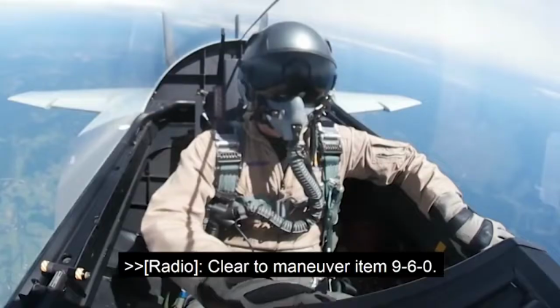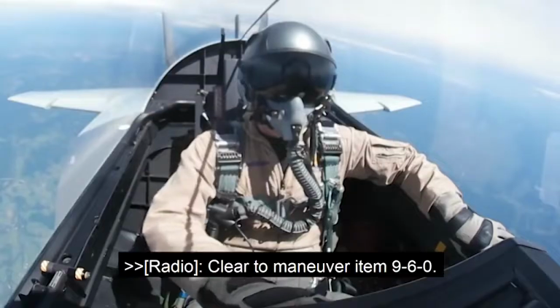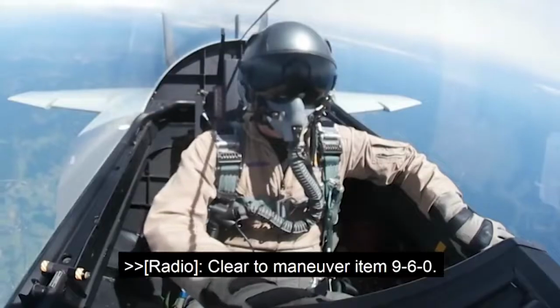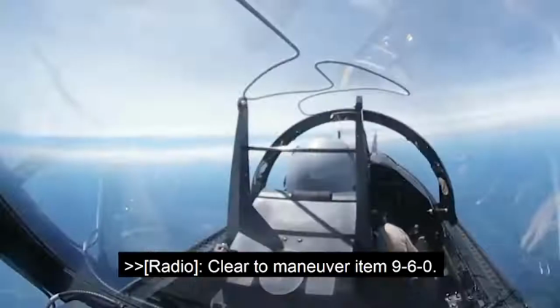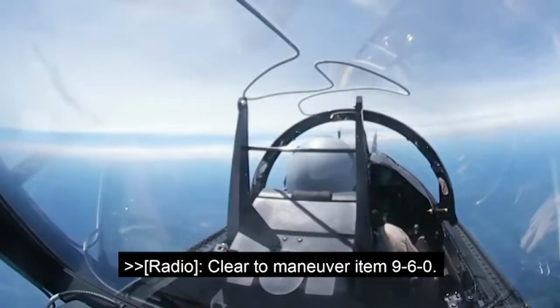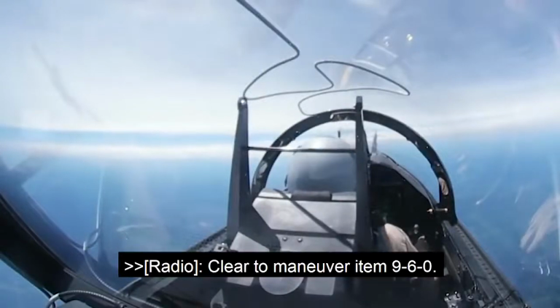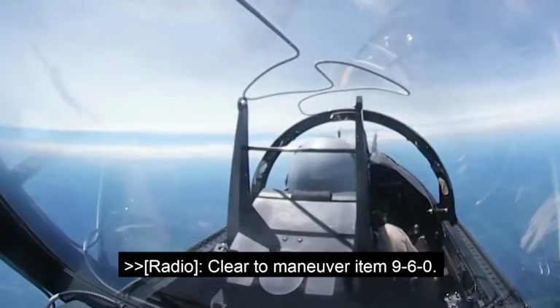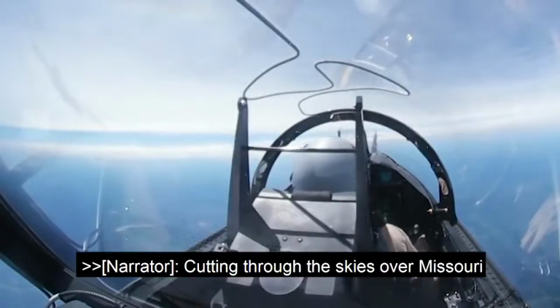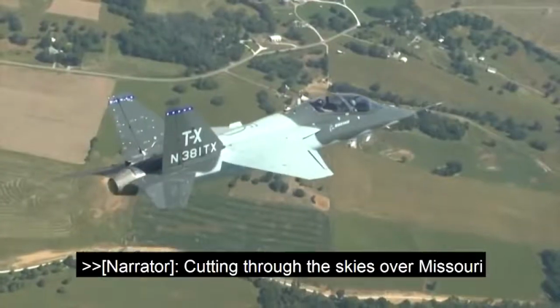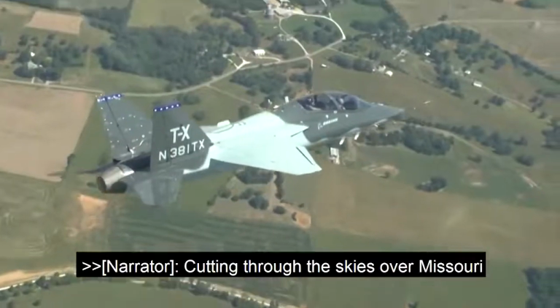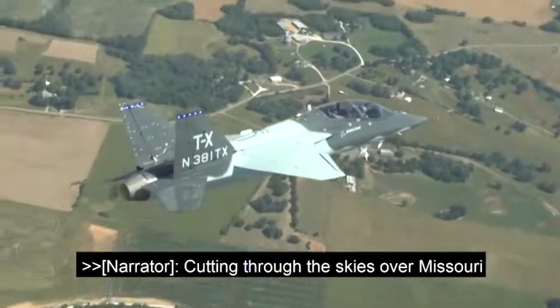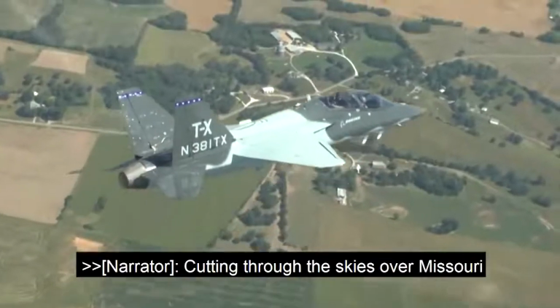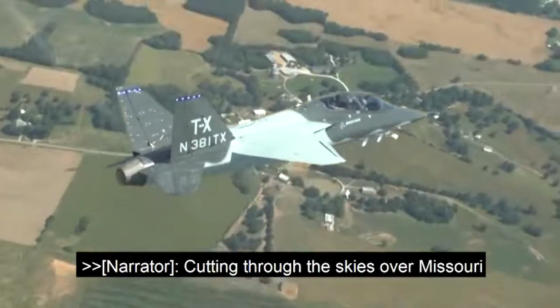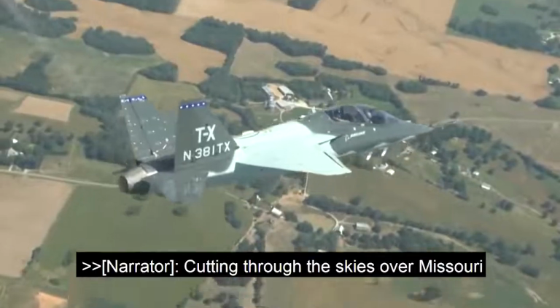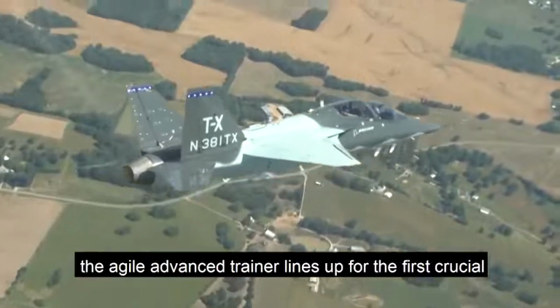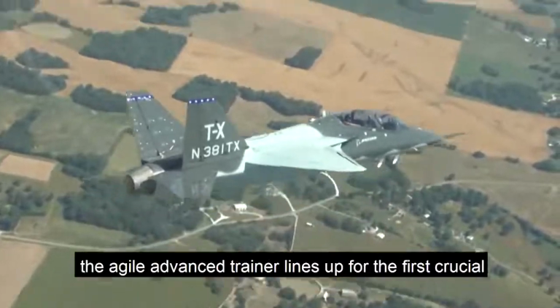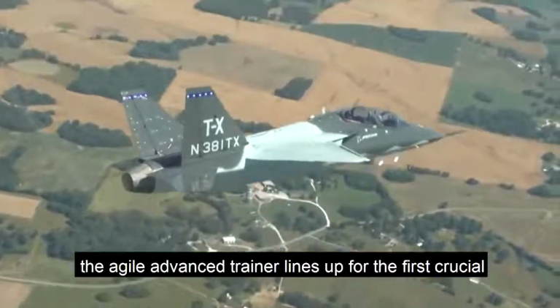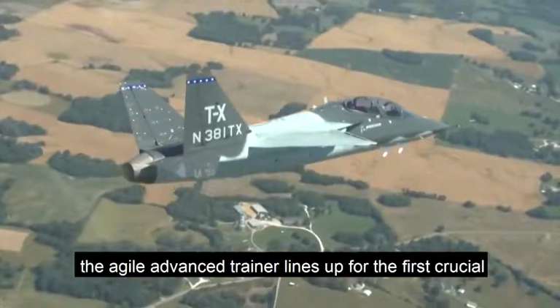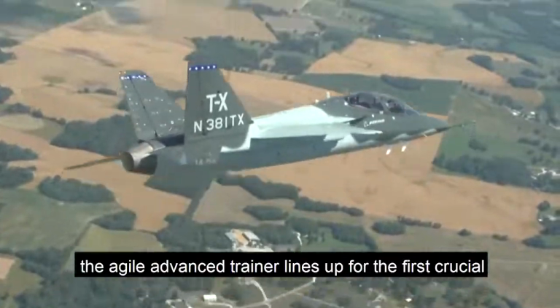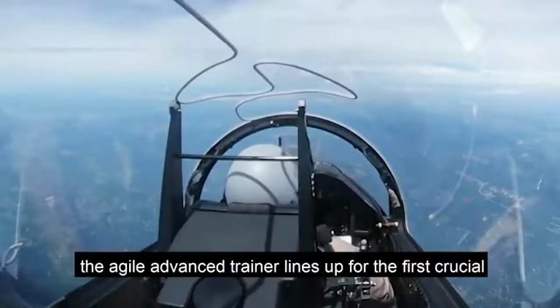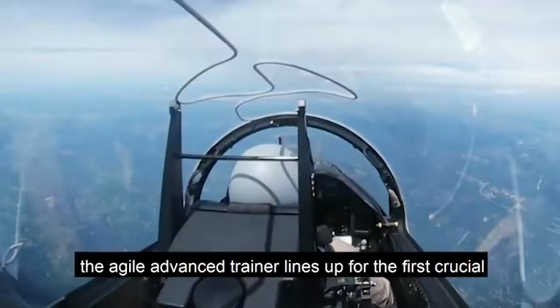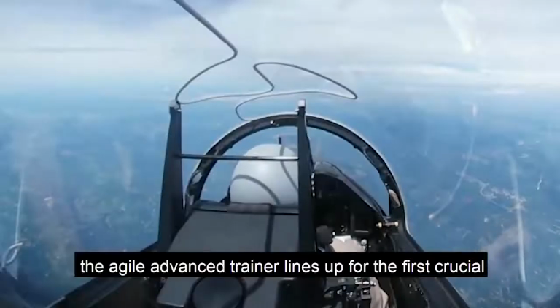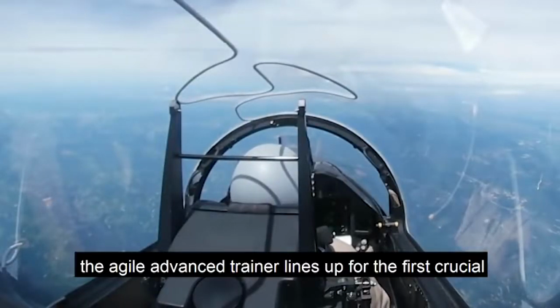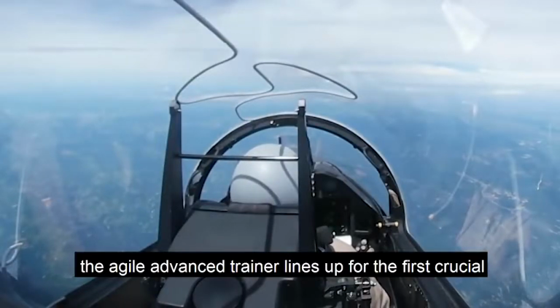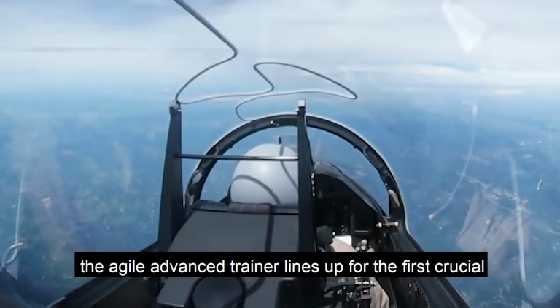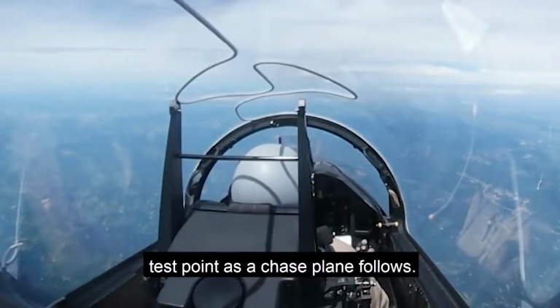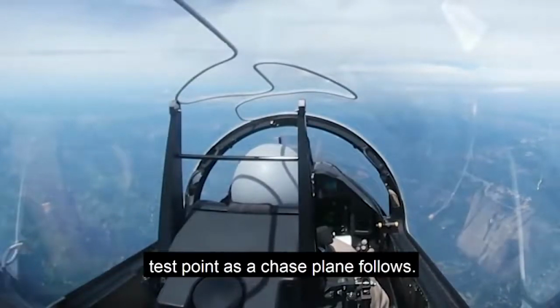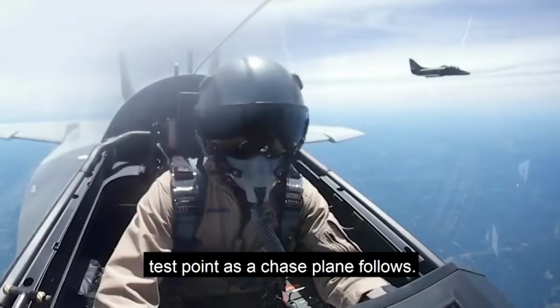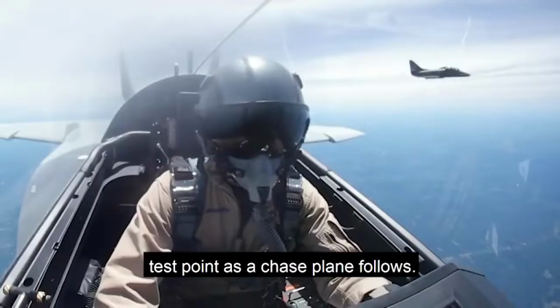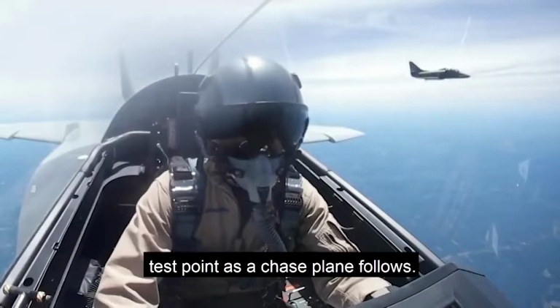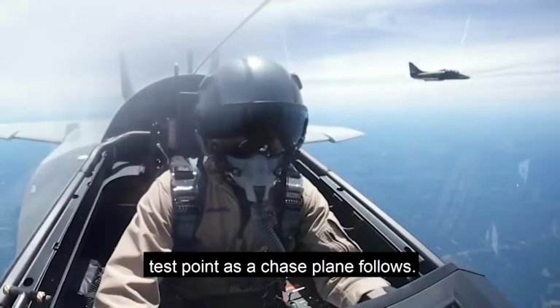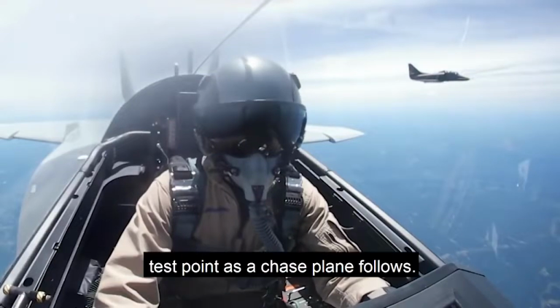Clear to maneuver, item 960. Cutting through the skies over Missouri, the agile advanced trainer lines up for the first crucial test point as a chase plane follows.